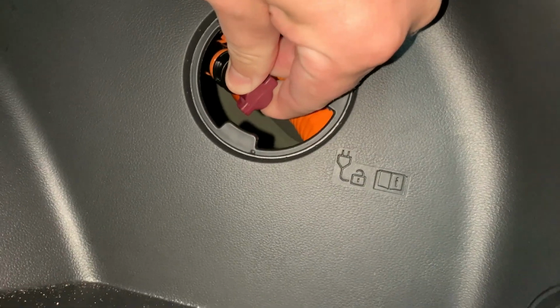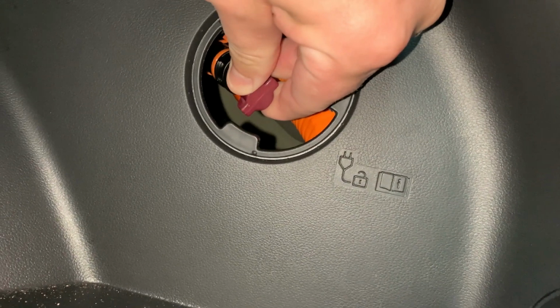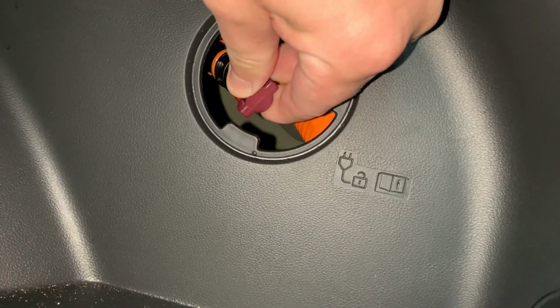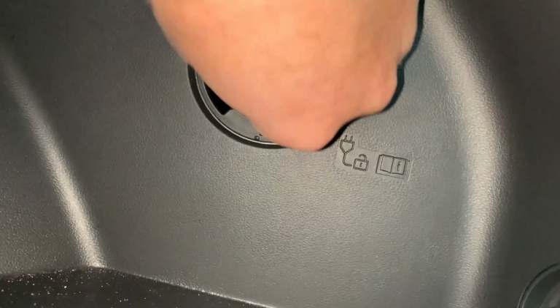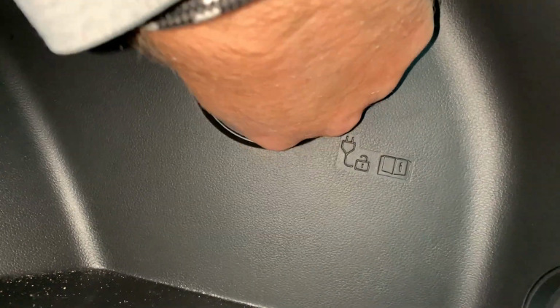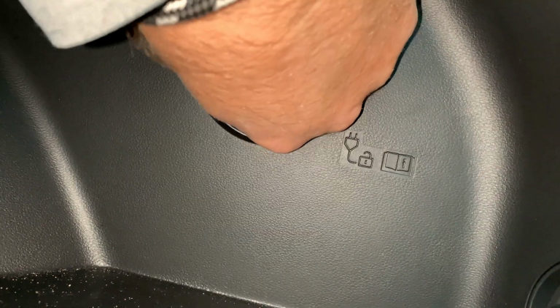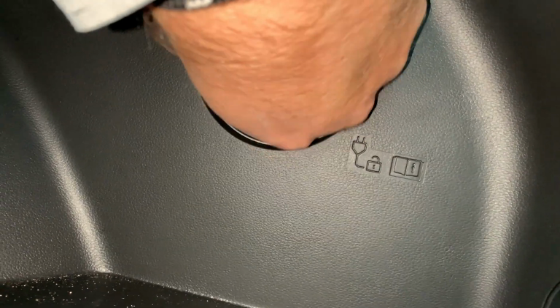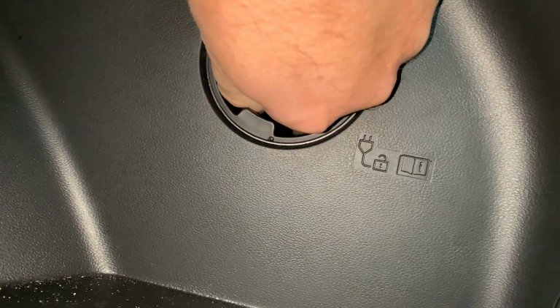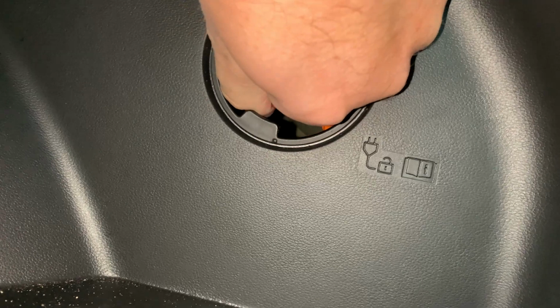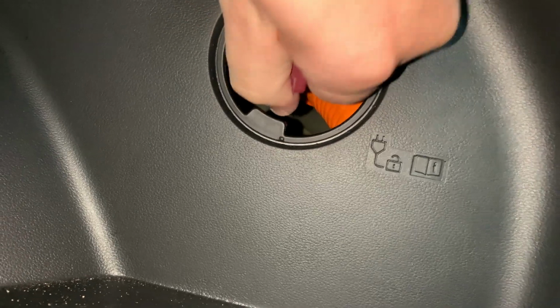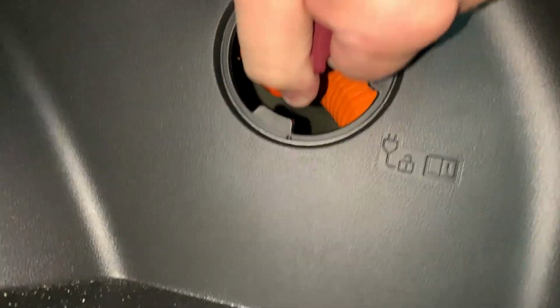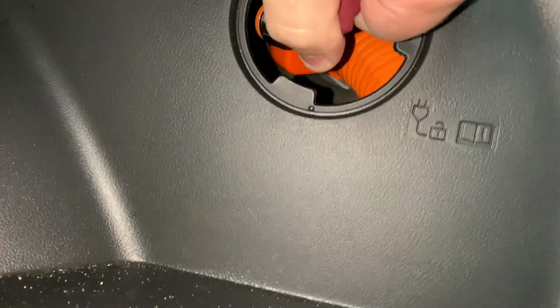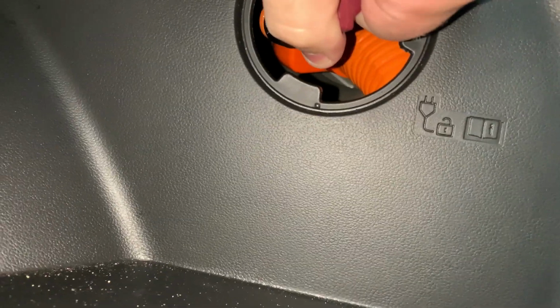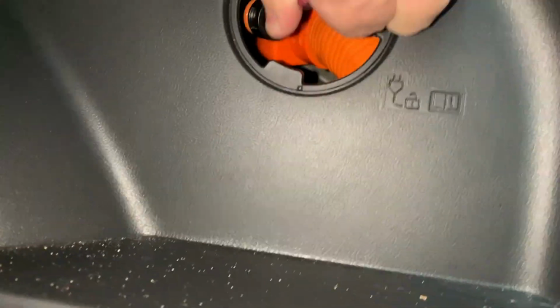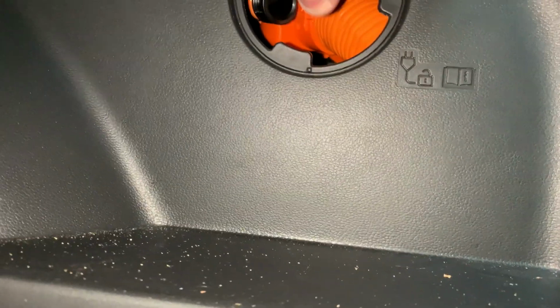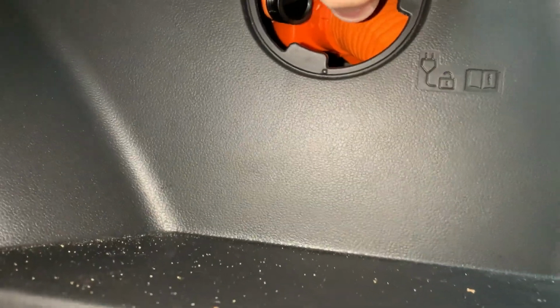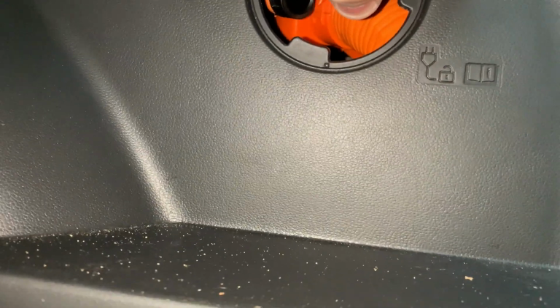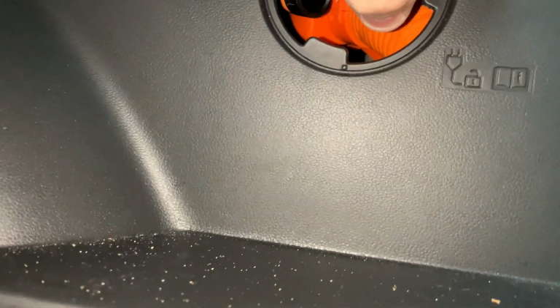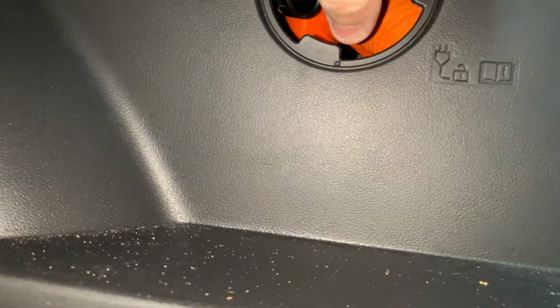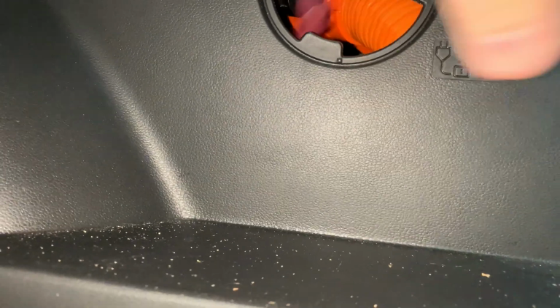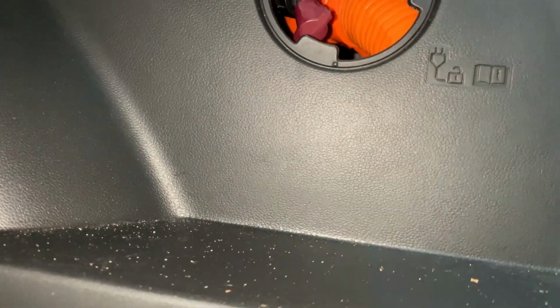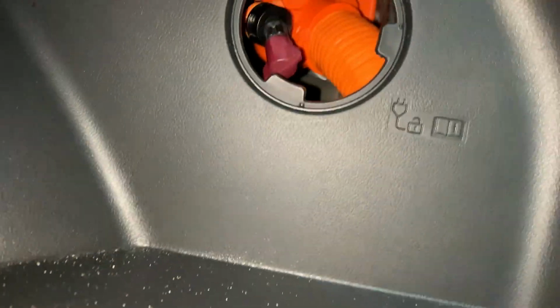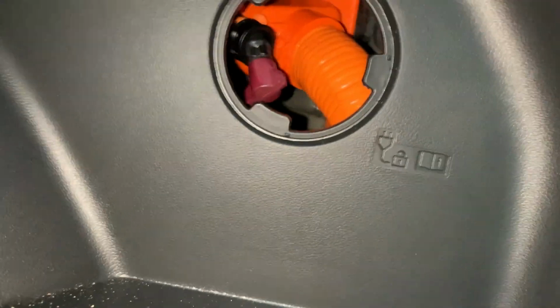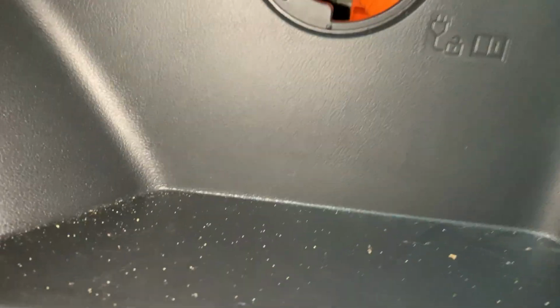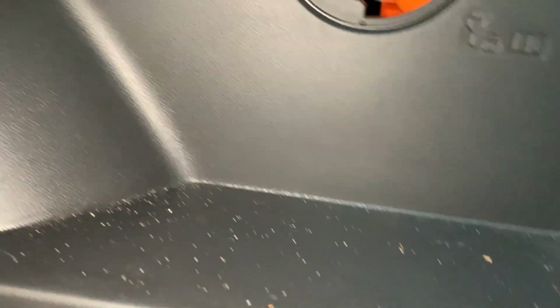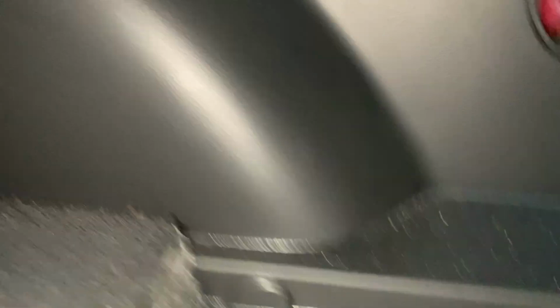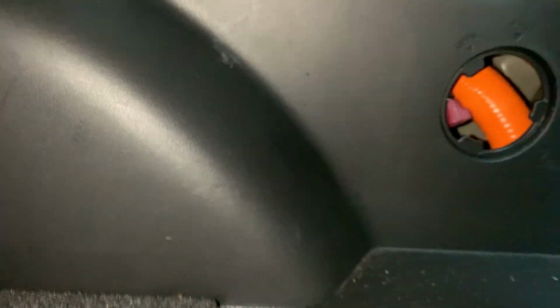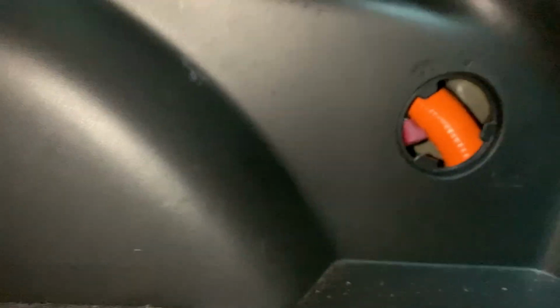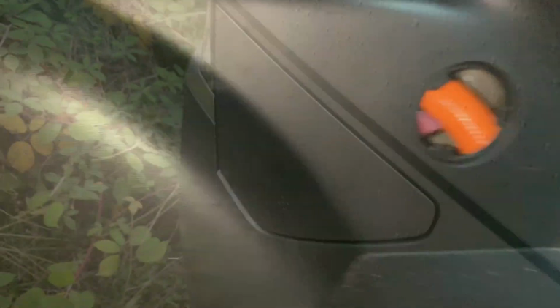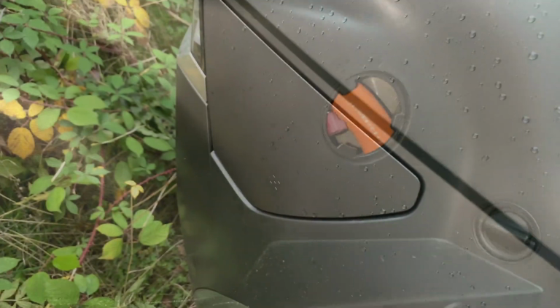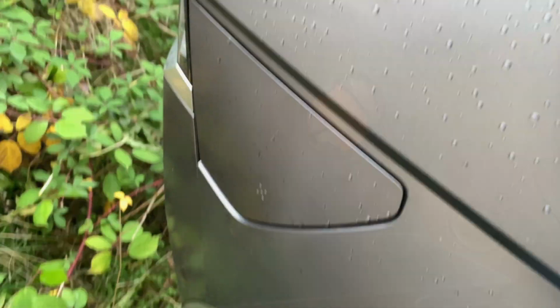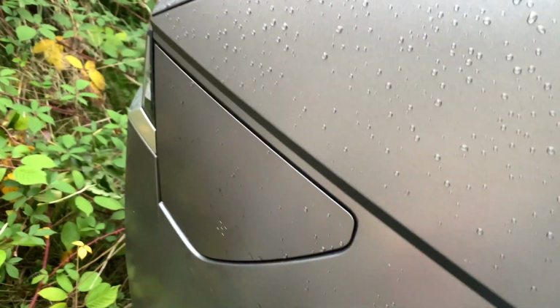As you can see, apparently if you pull it, it should open. Let's go see. Well, that hasn't worked.